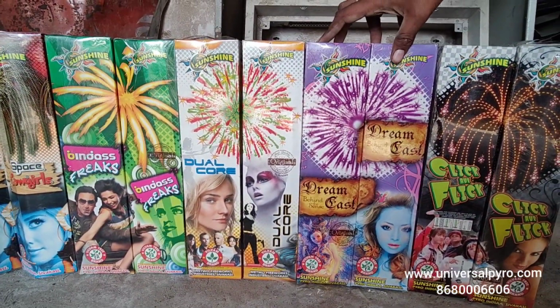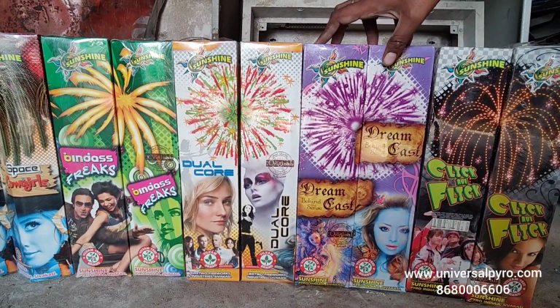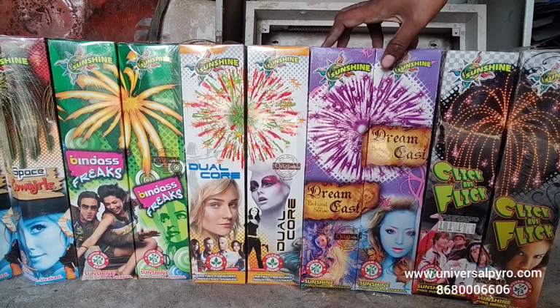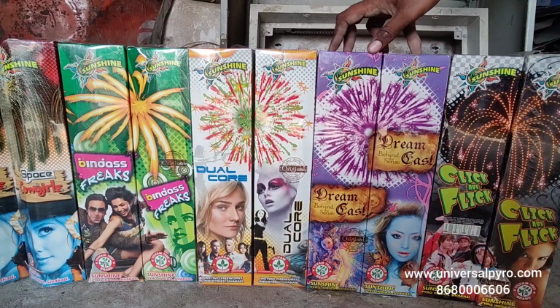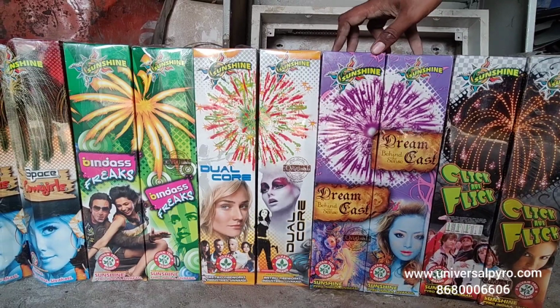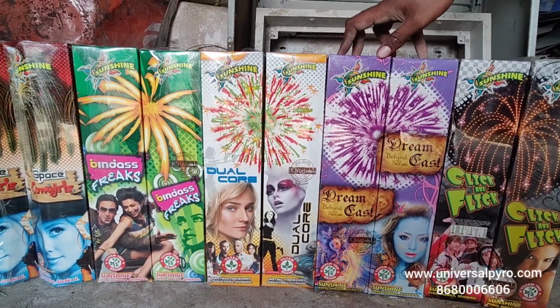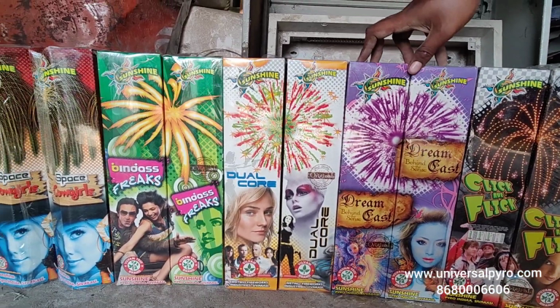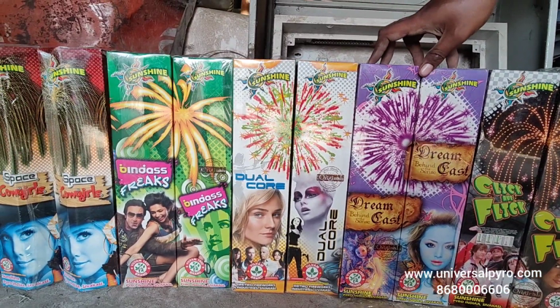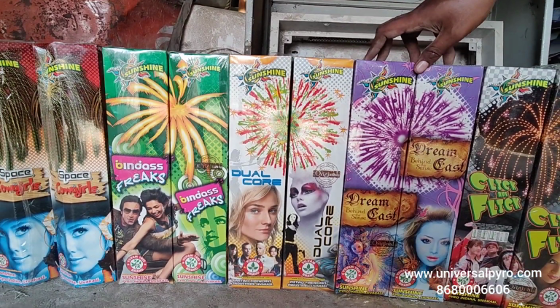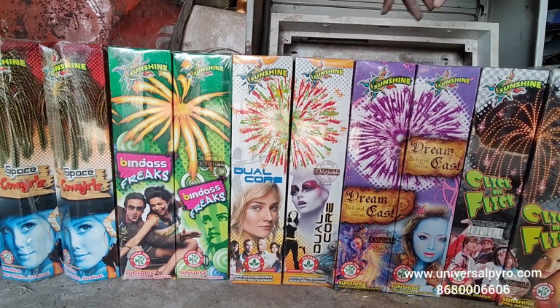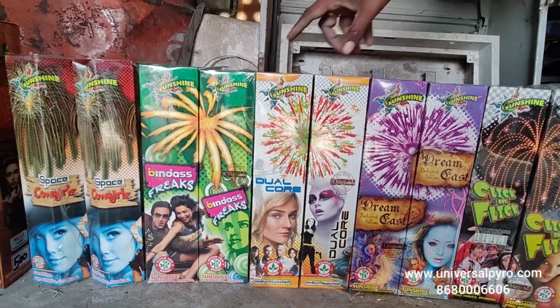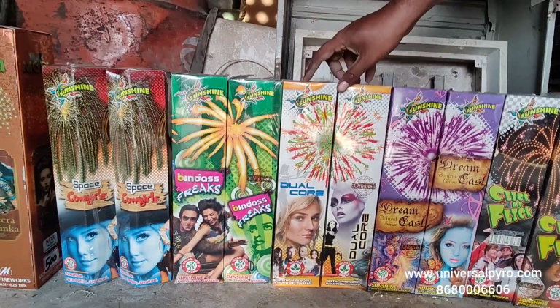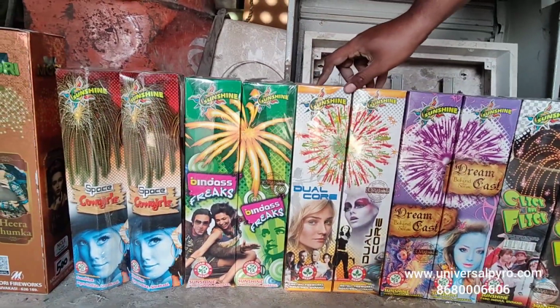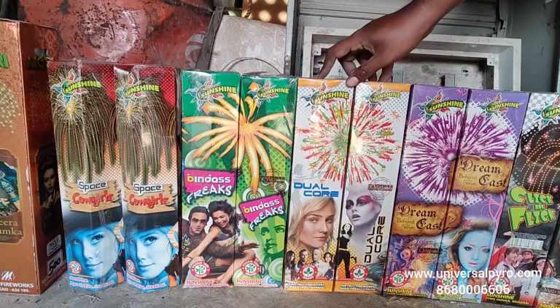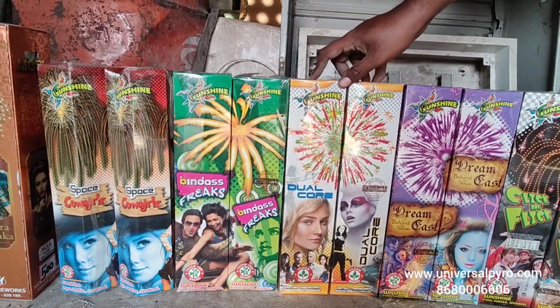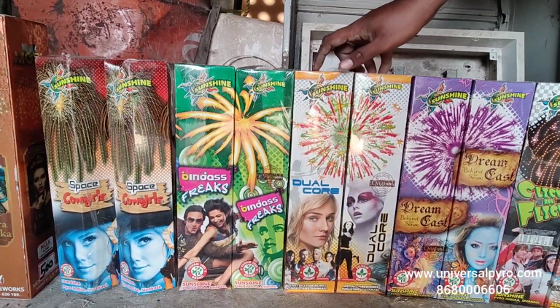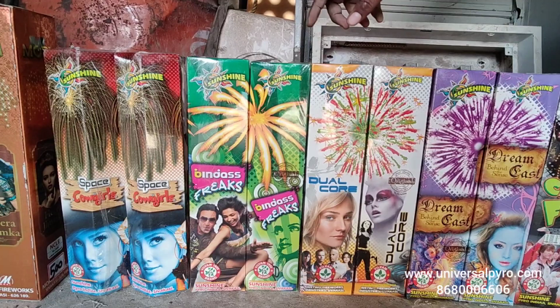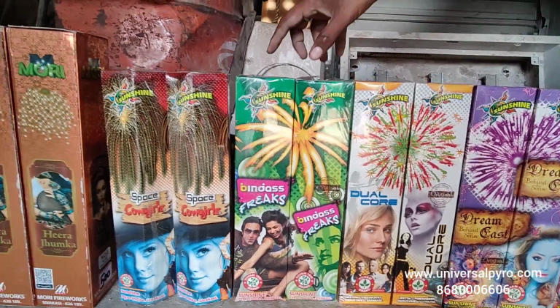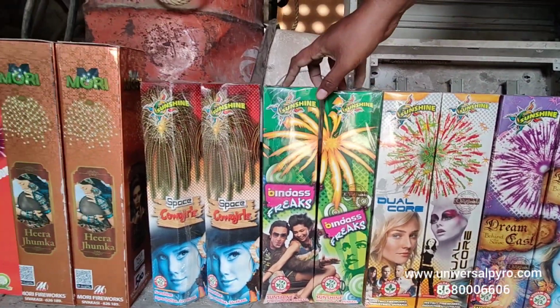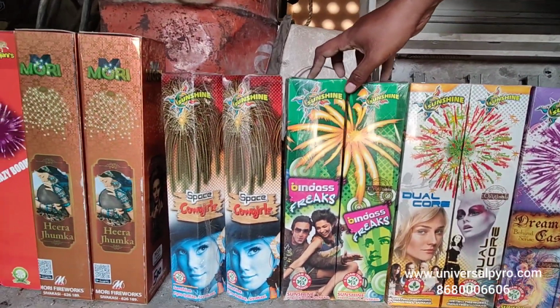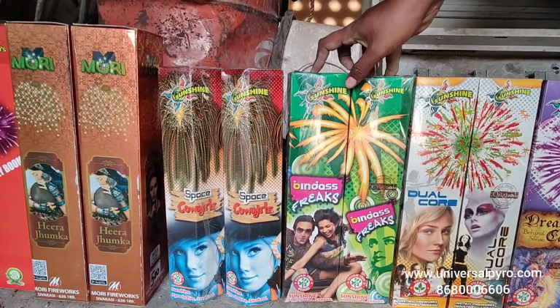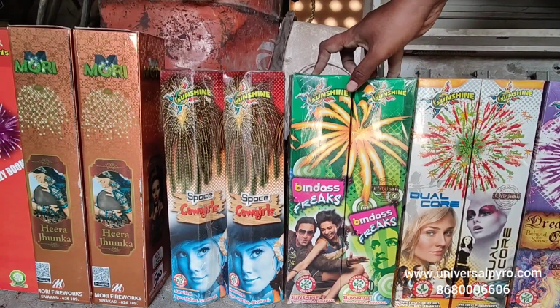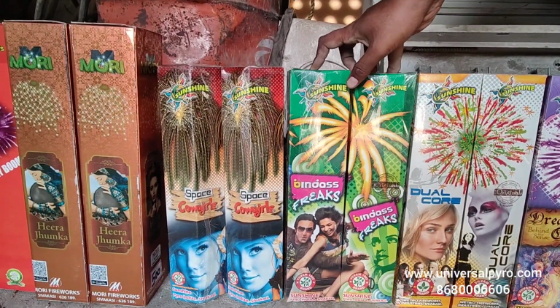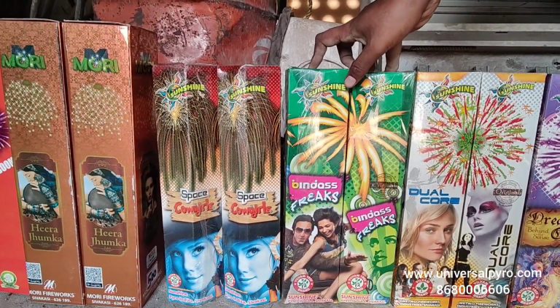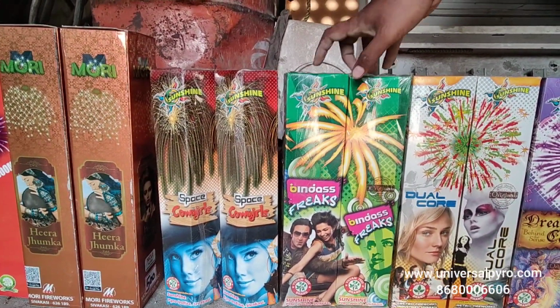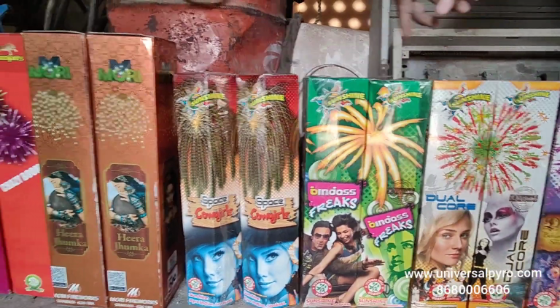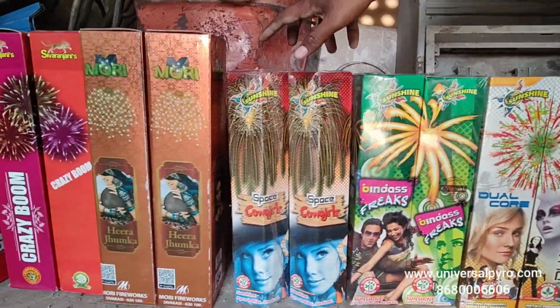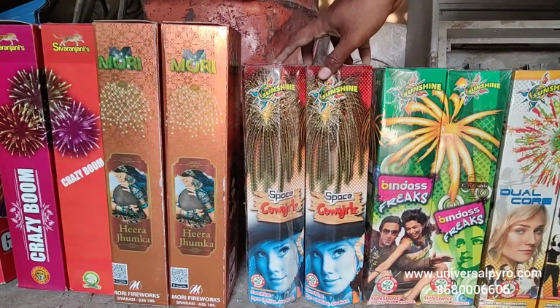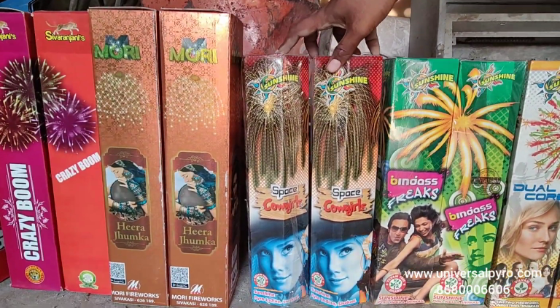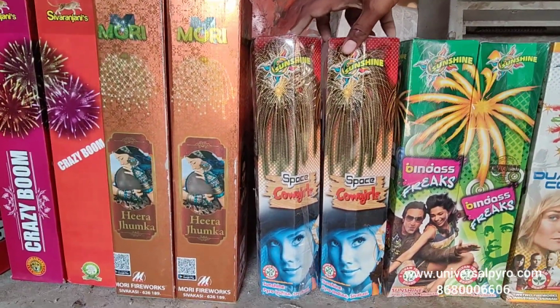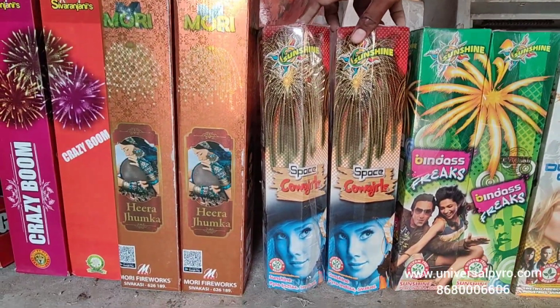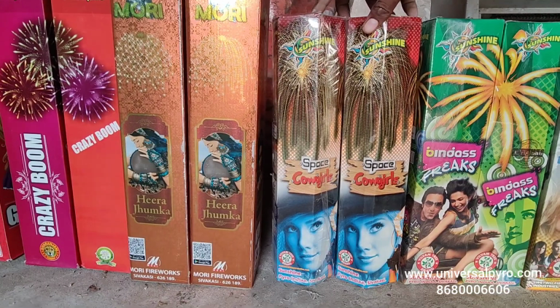Dreamcast. Sunshine Branded. Purple Color. Multi Color. Dual Core. Kit Function. Bindas. Cowgirl Space.